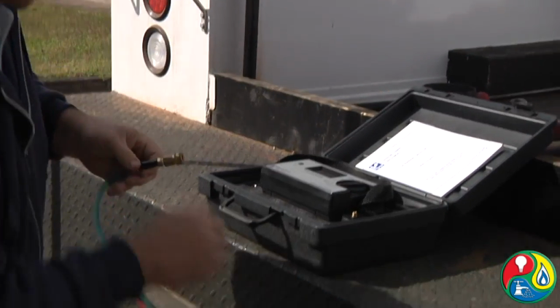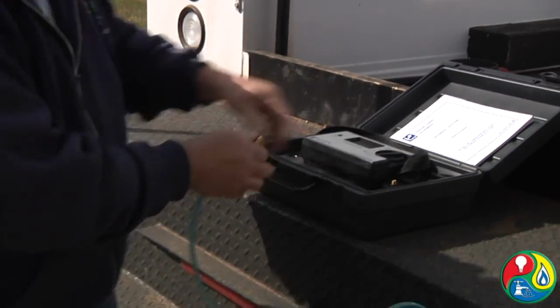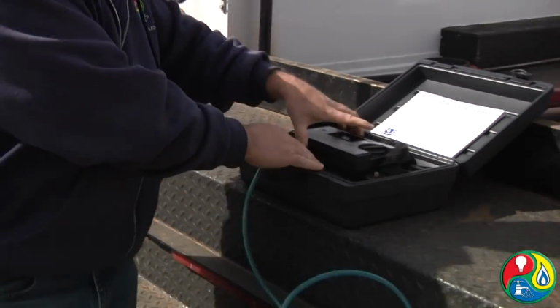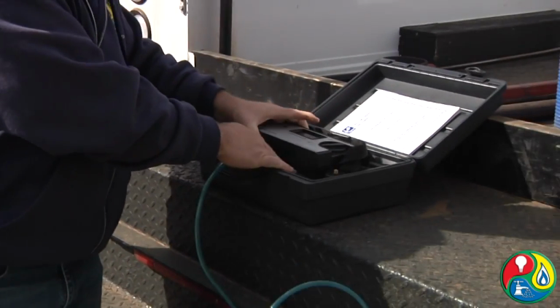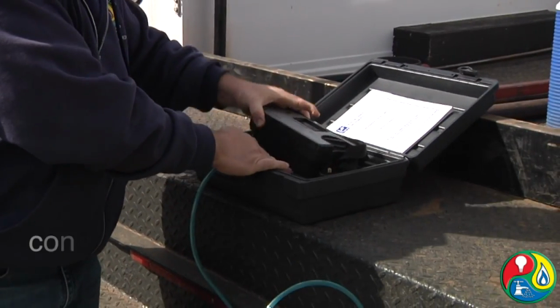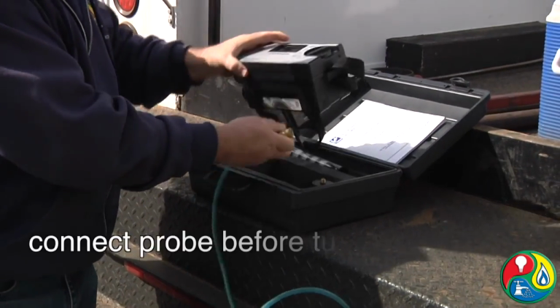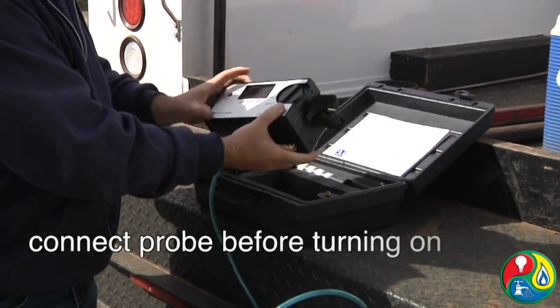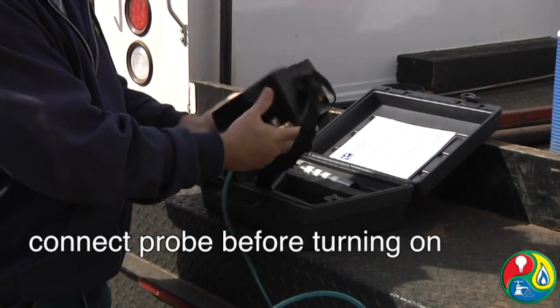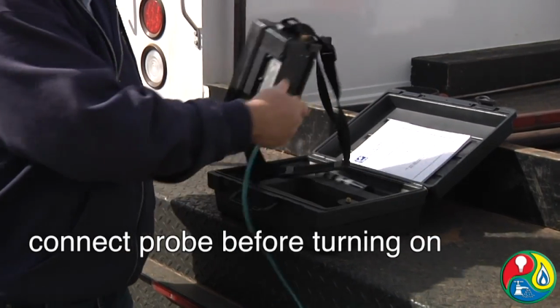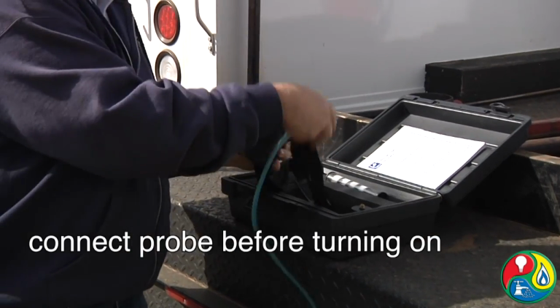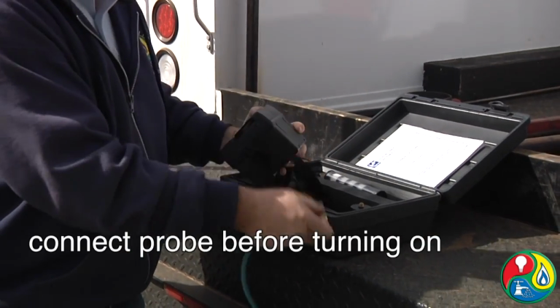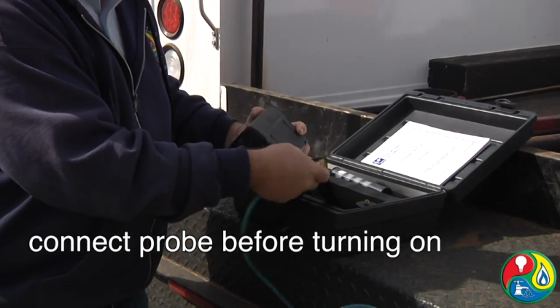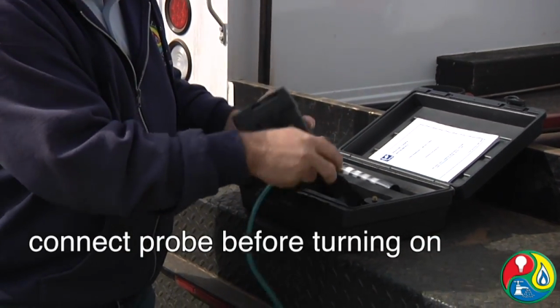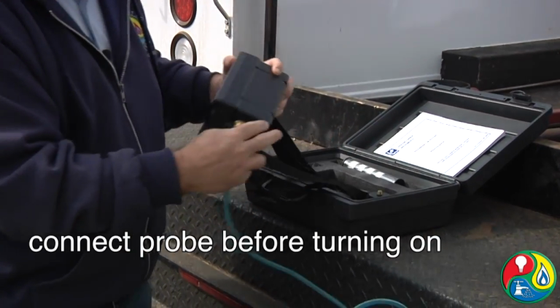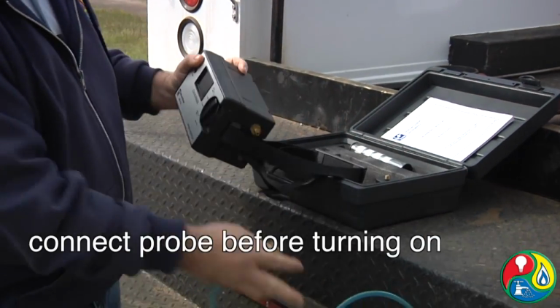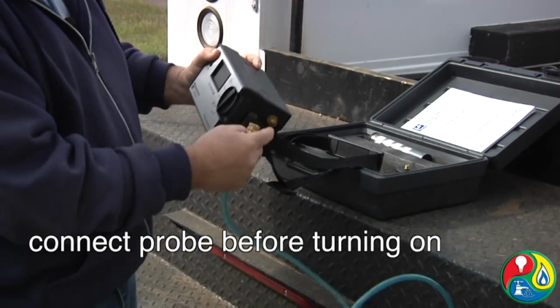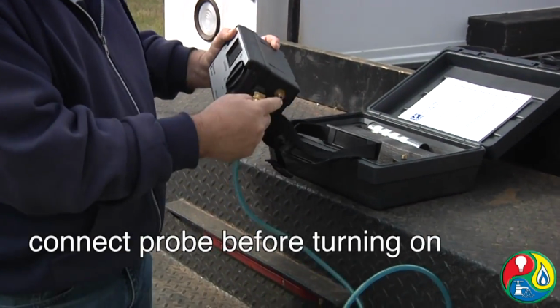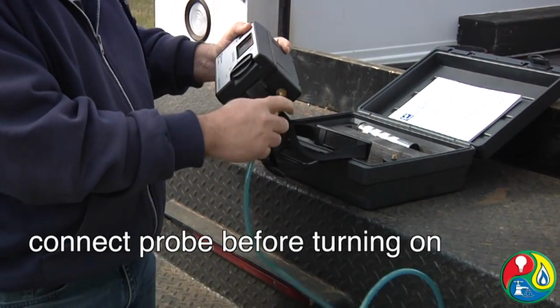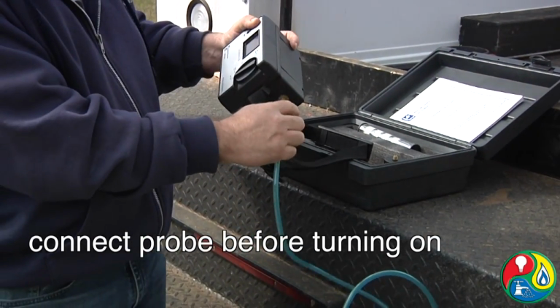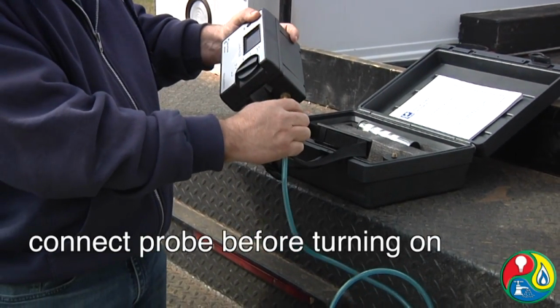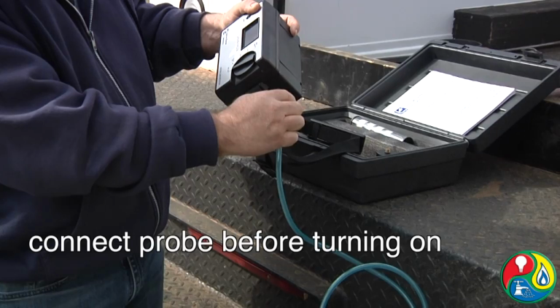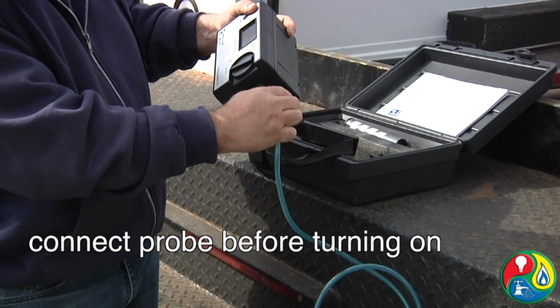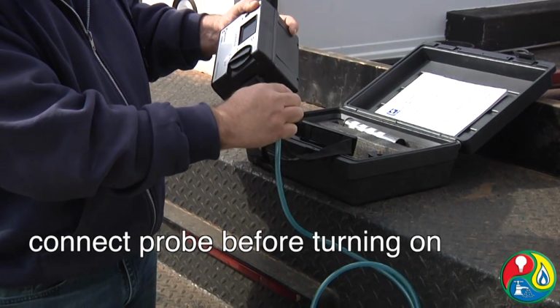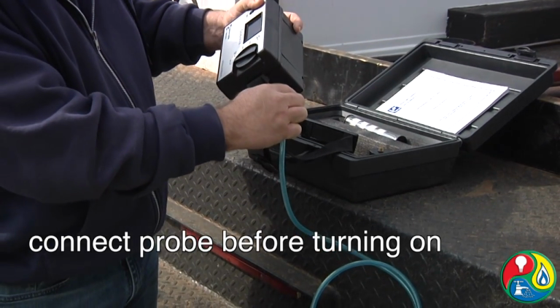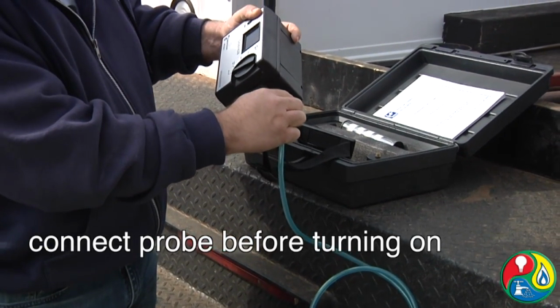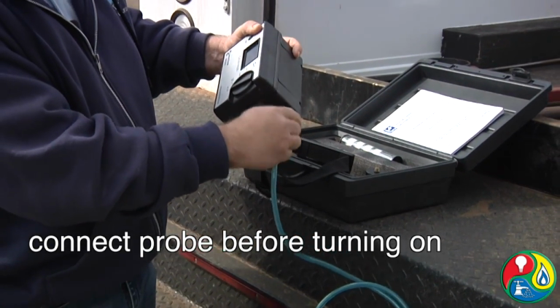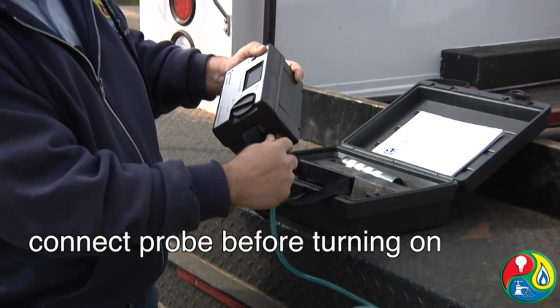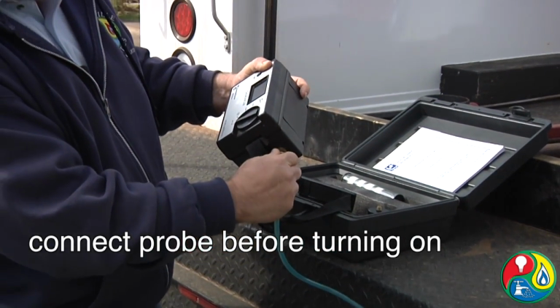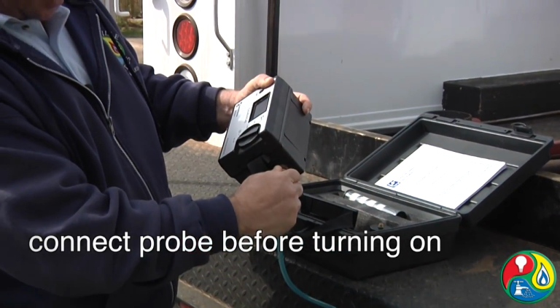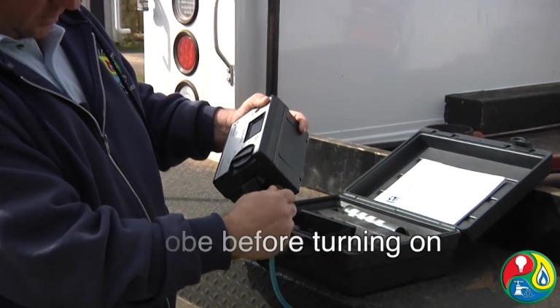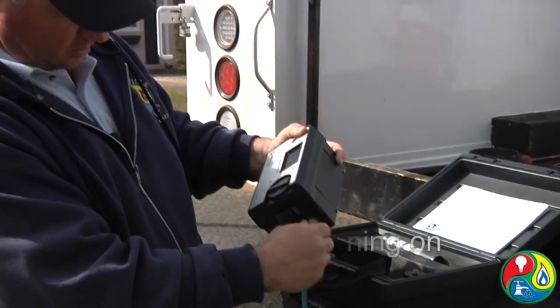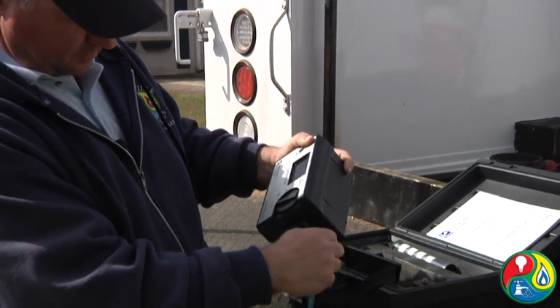Before you turn the device on, you always want to hook your probe and everything up, because you do not want to draw dust into it — that can give you a false reading or make your readings be a little off.